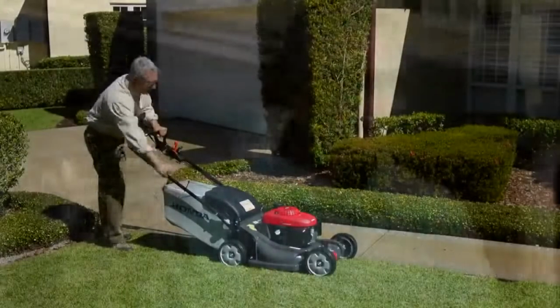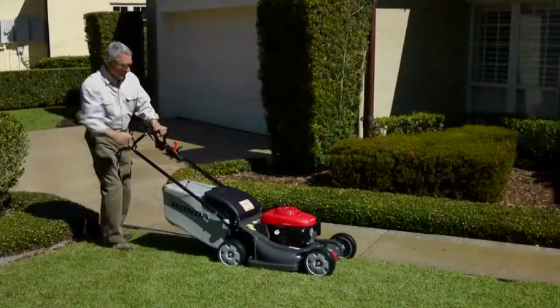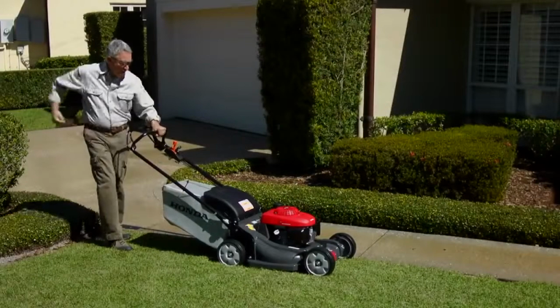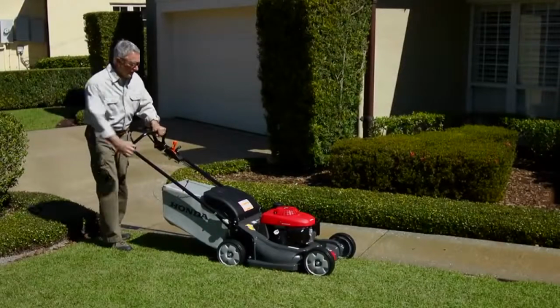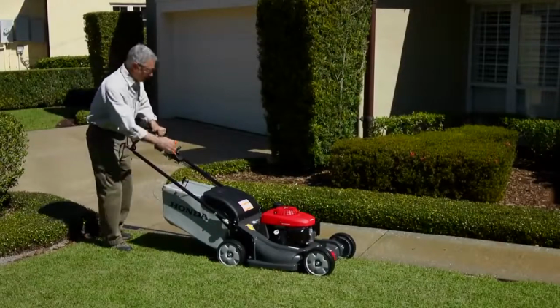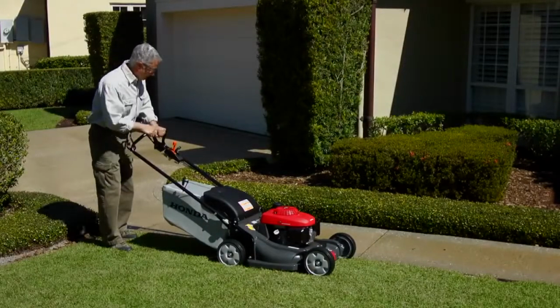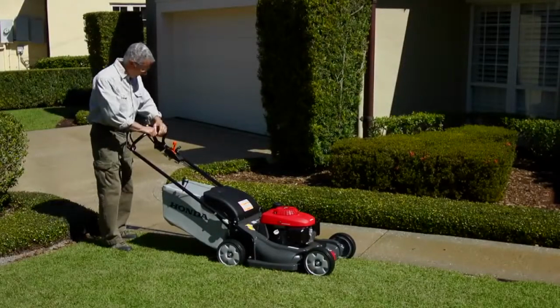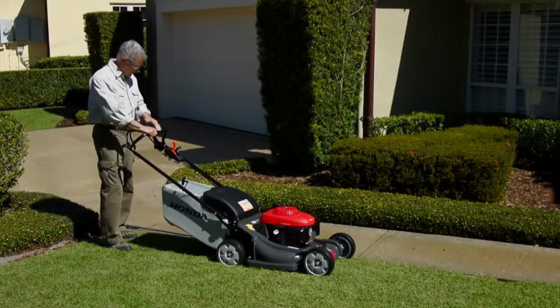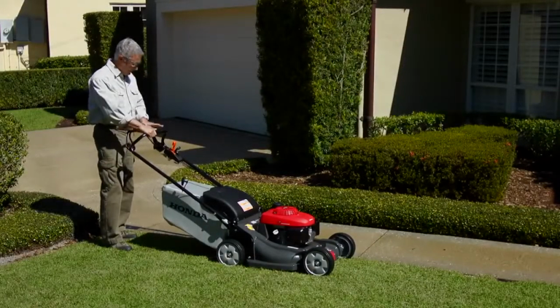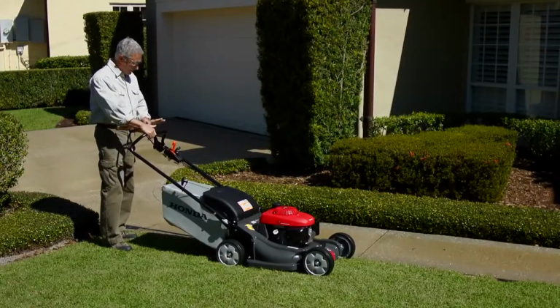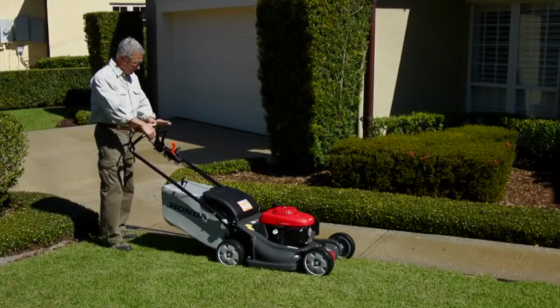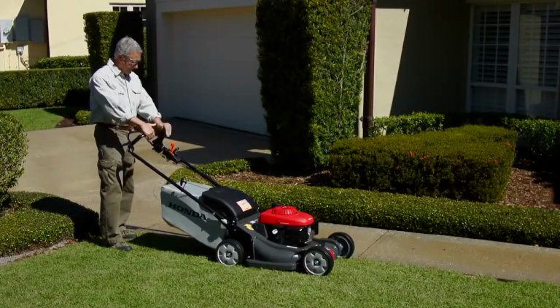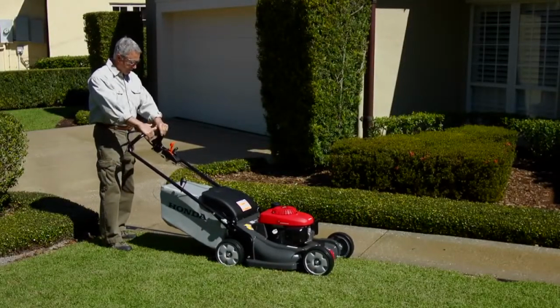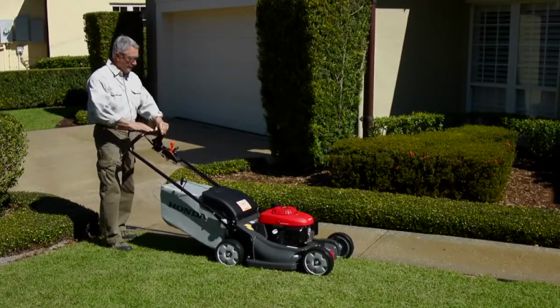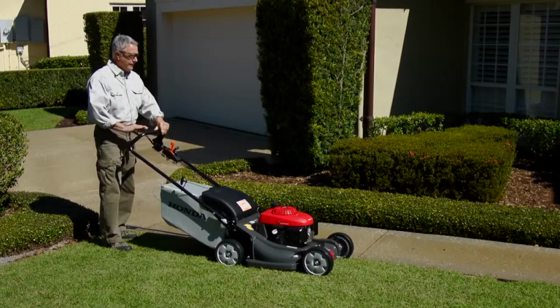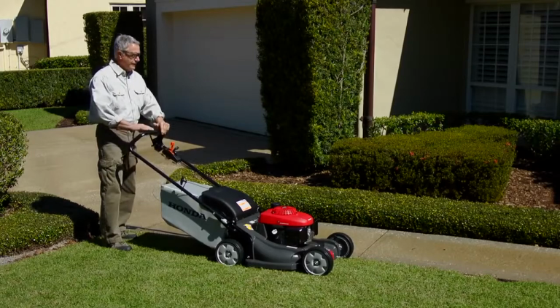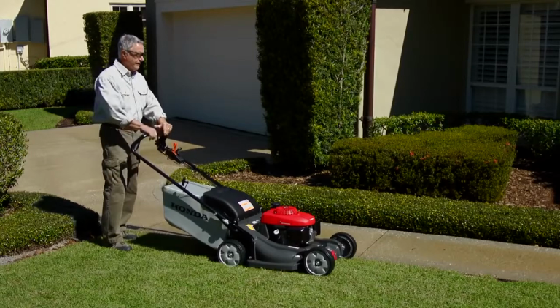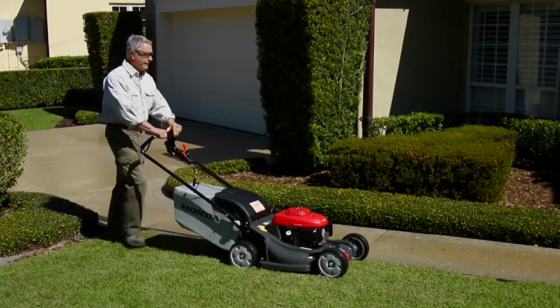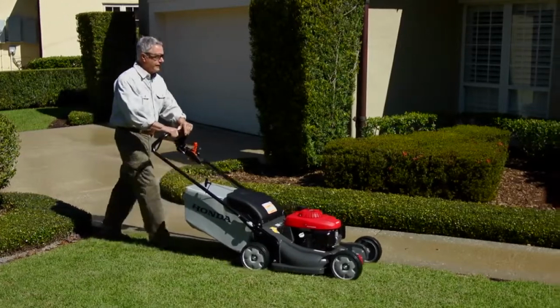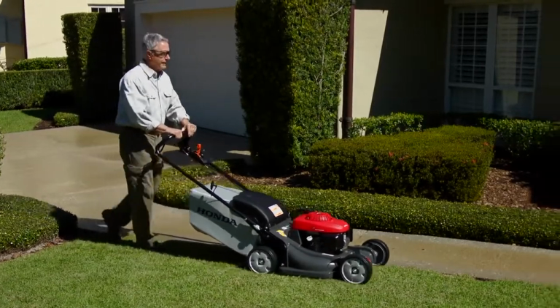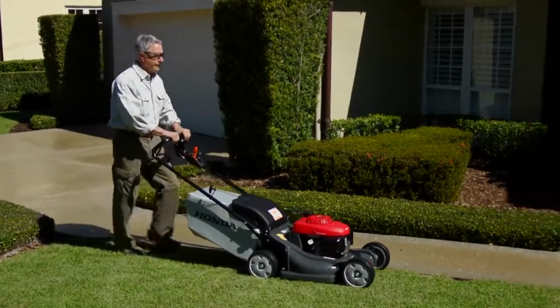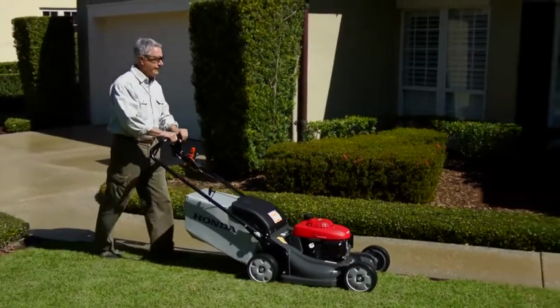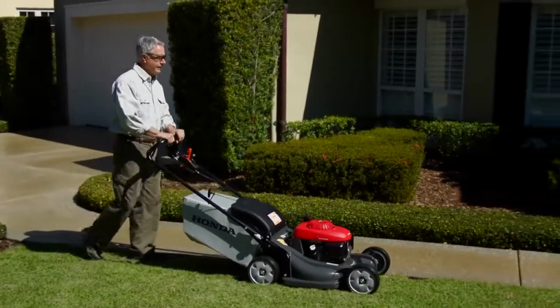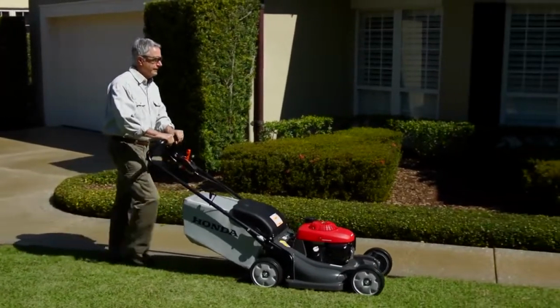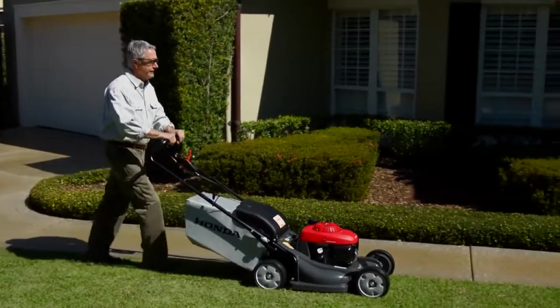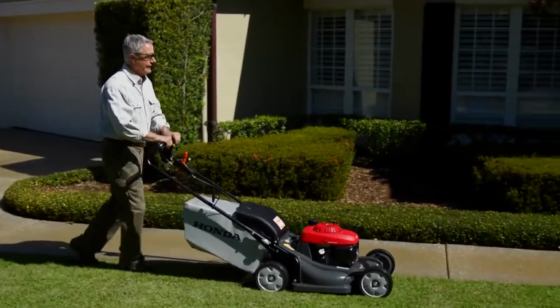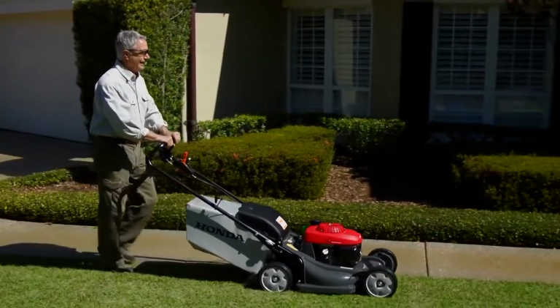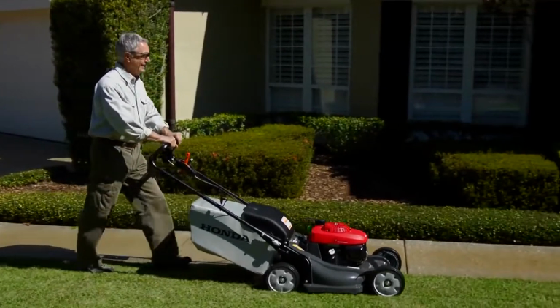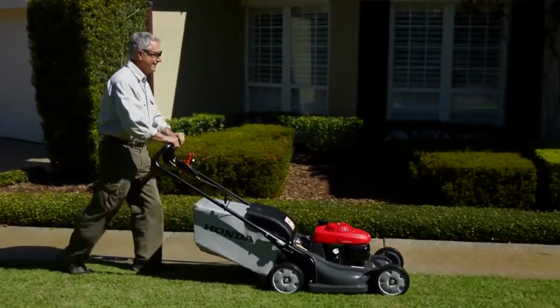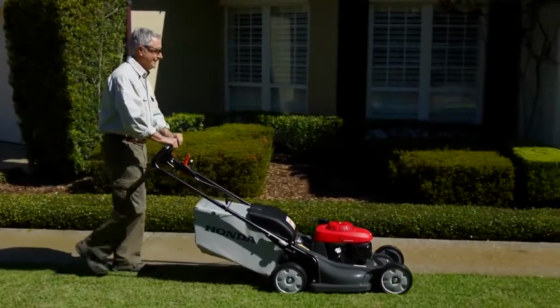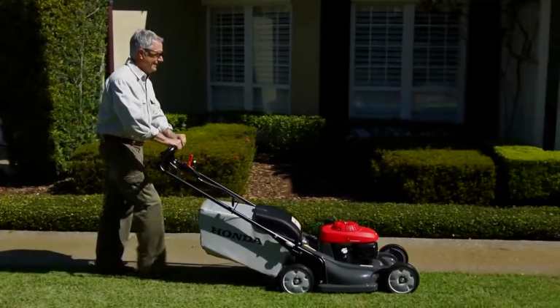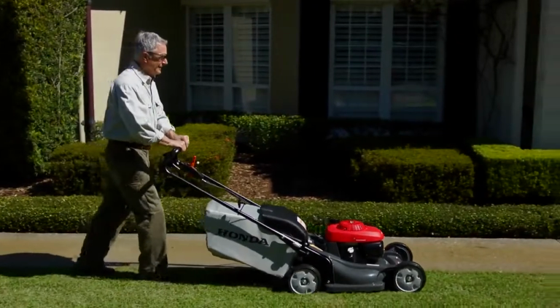And just like your car, Cruise Control enables you to select your desired top mowing speed, then easily return to it every time you start mowing.